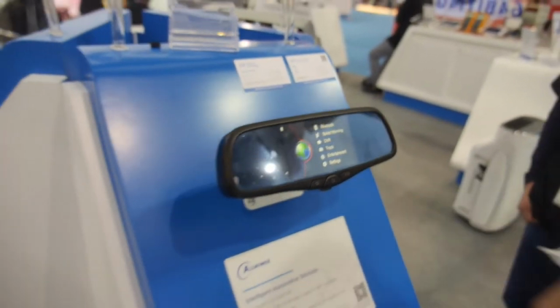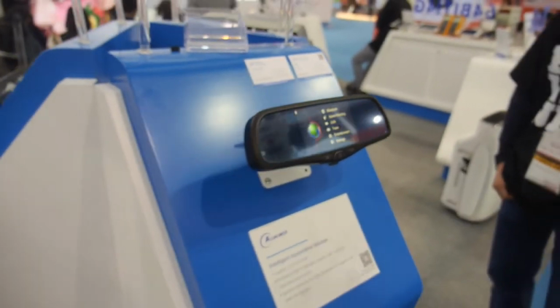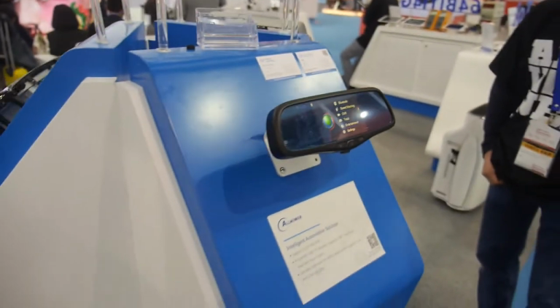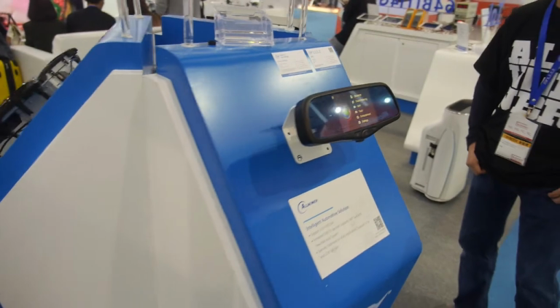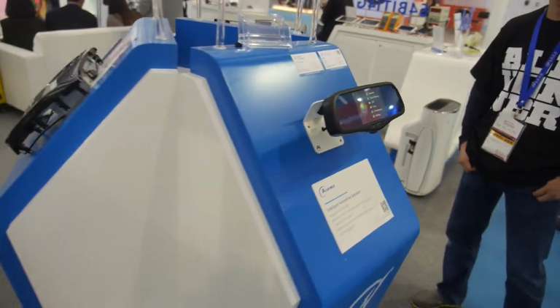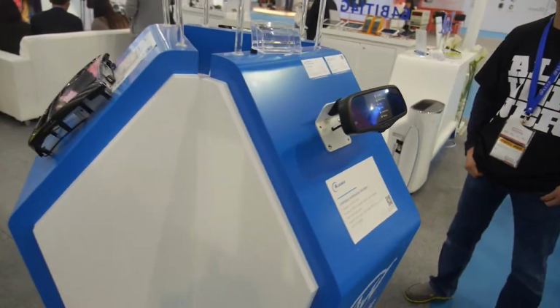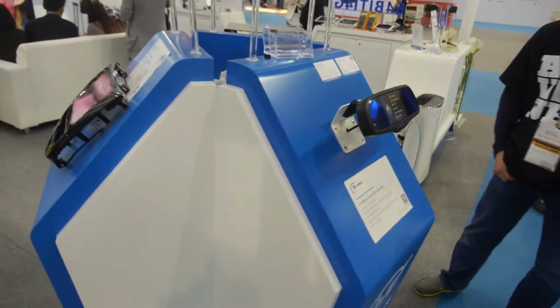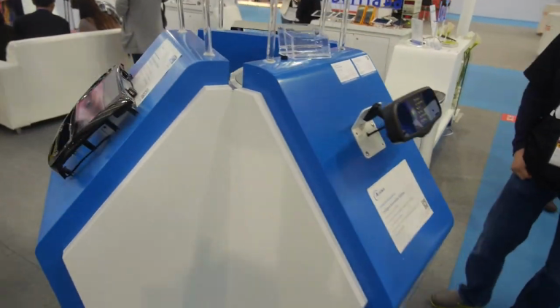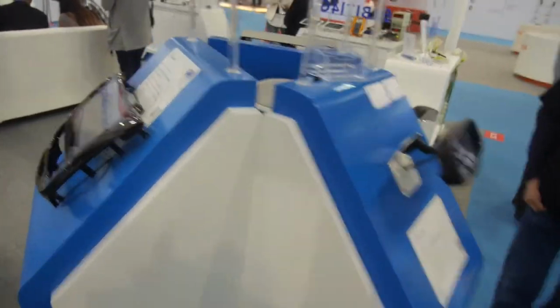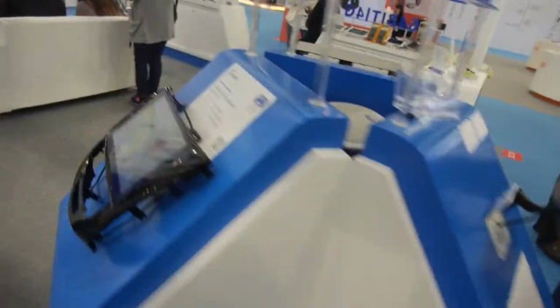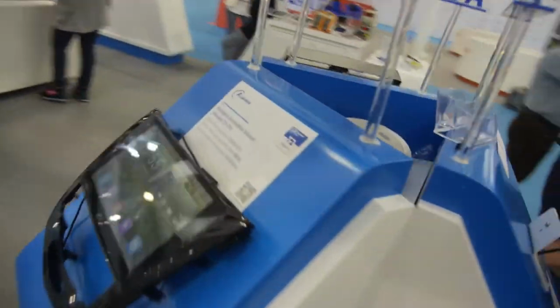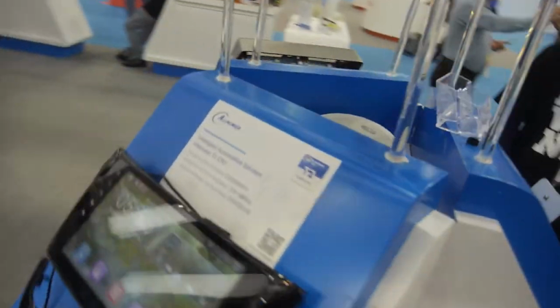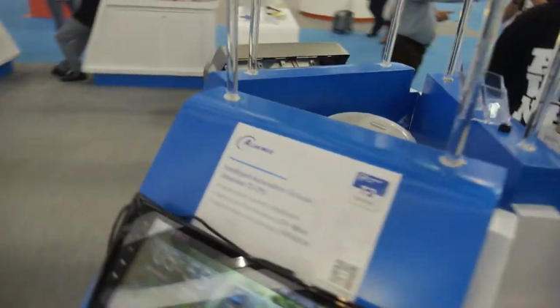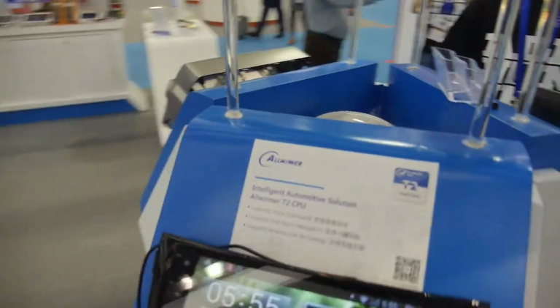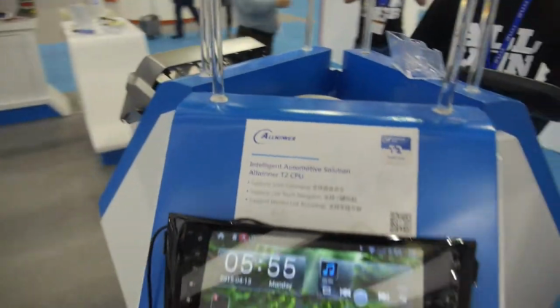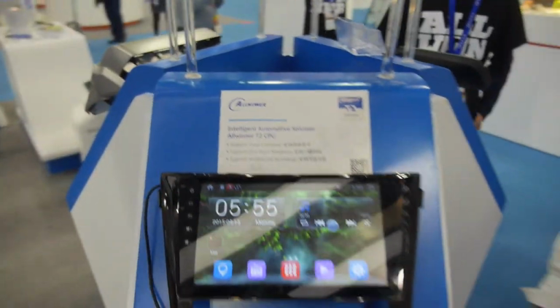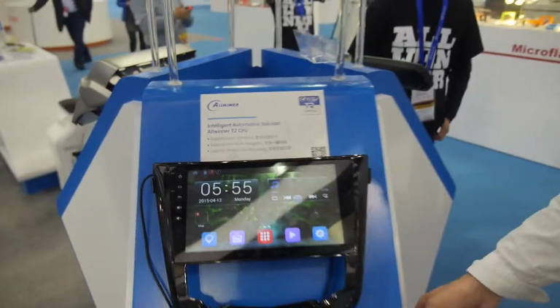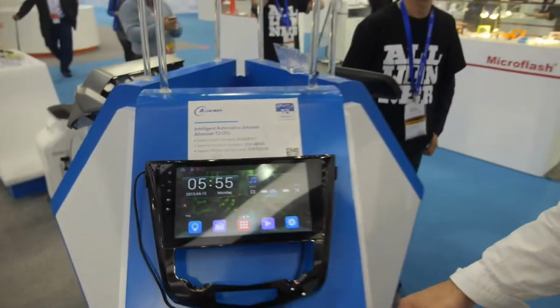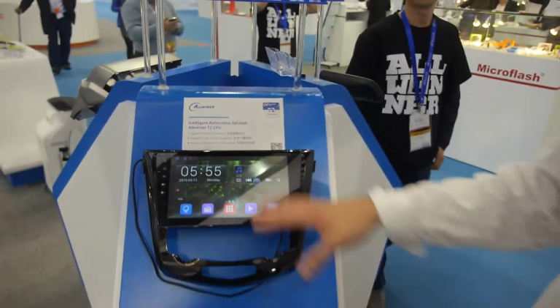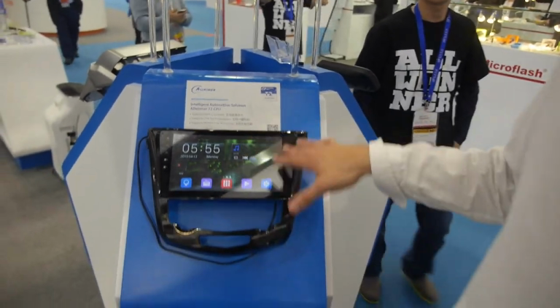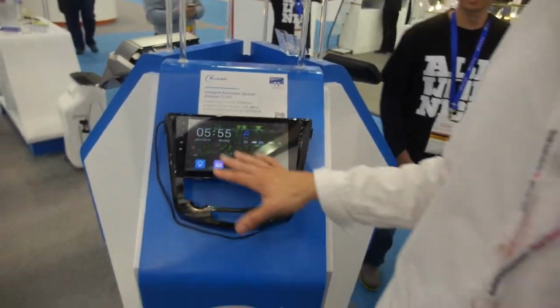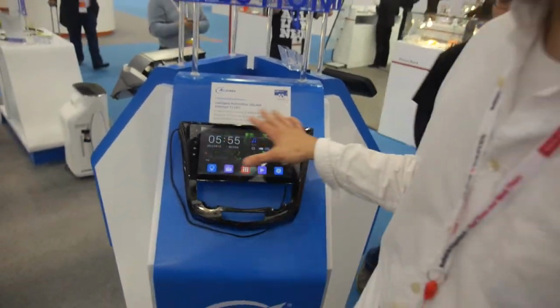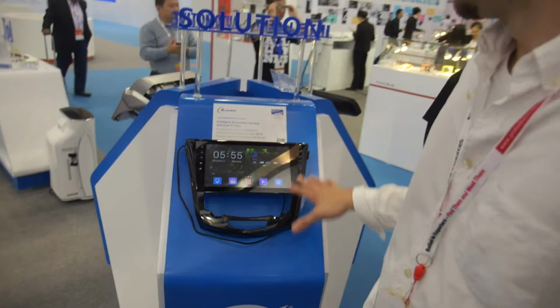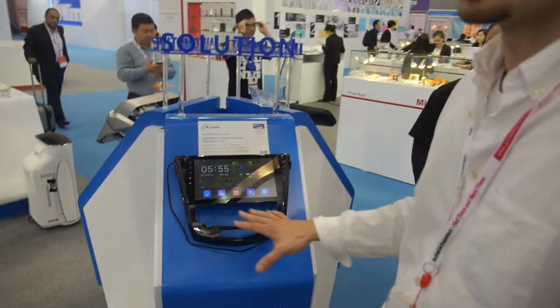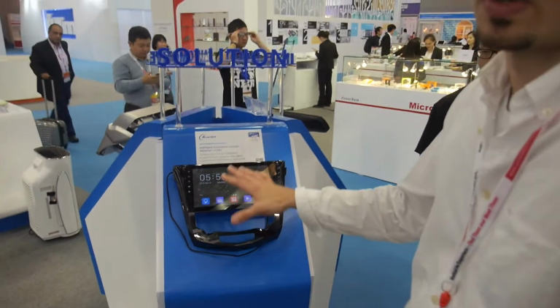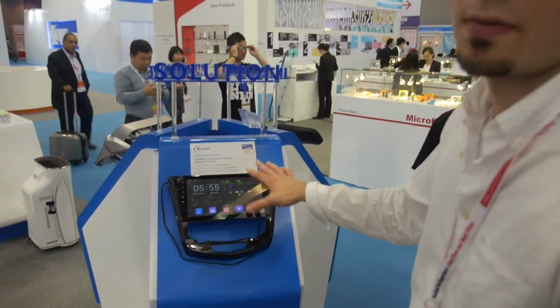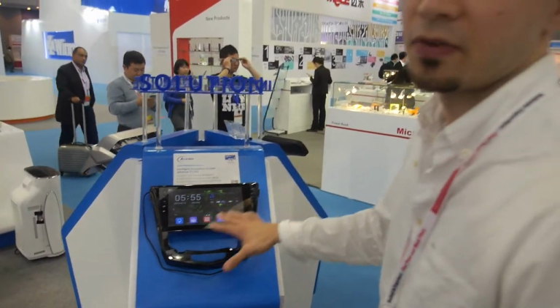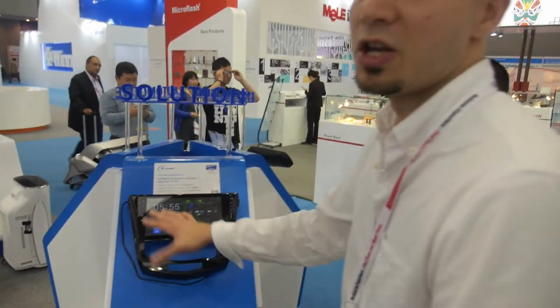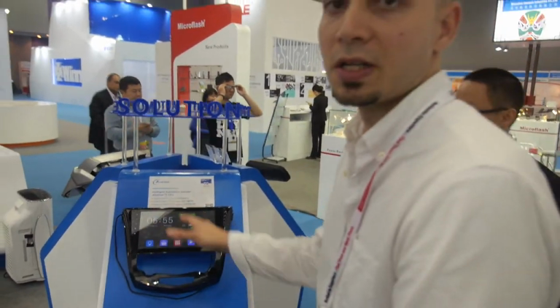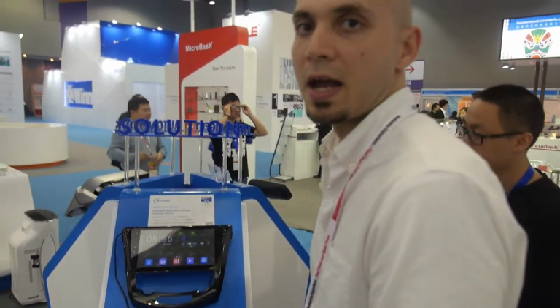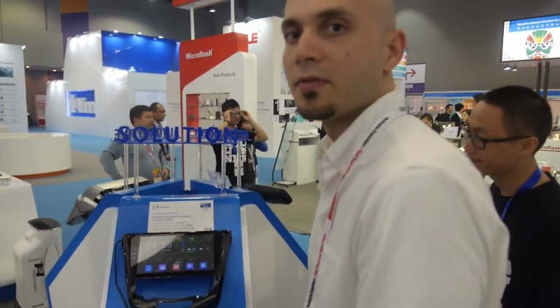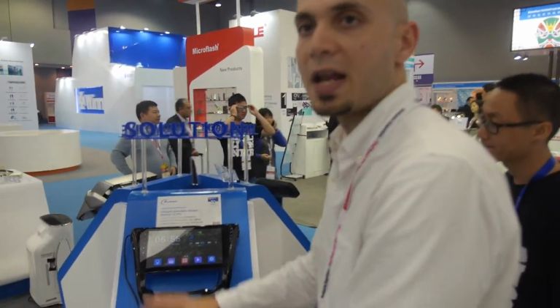And there are even more car solutions. Is it the same T2? Yeah, it's the same solution, just a different head unit design, different ID.